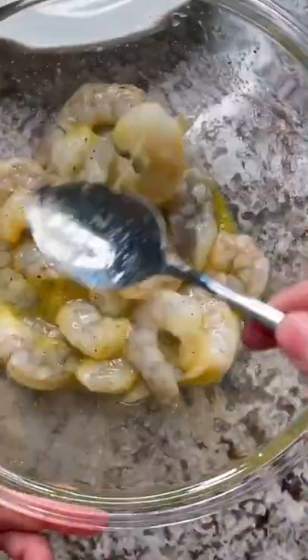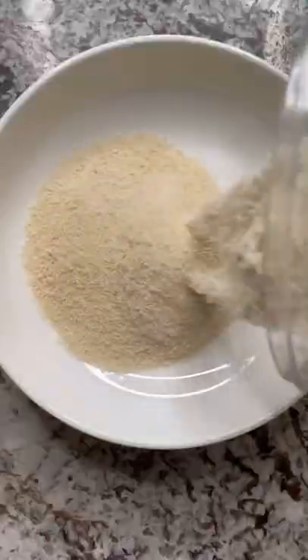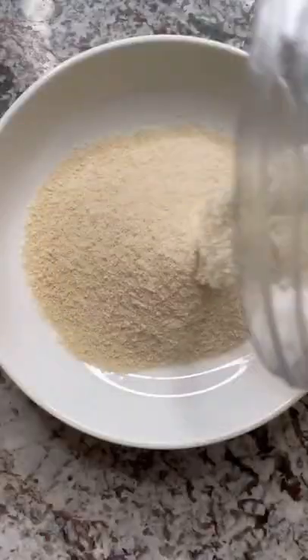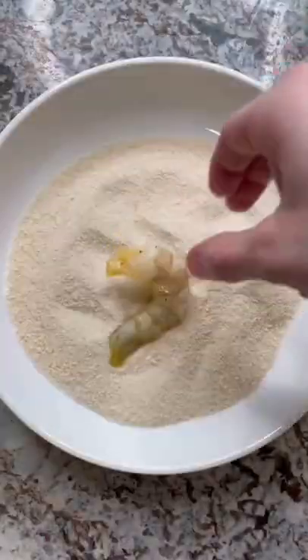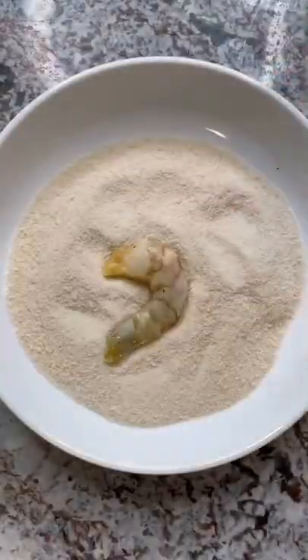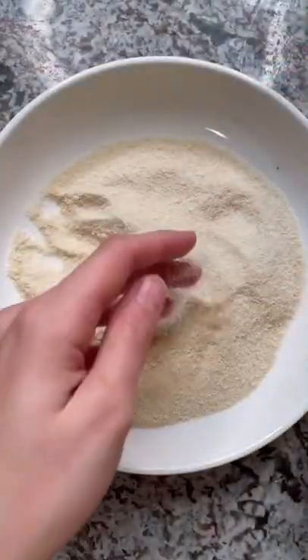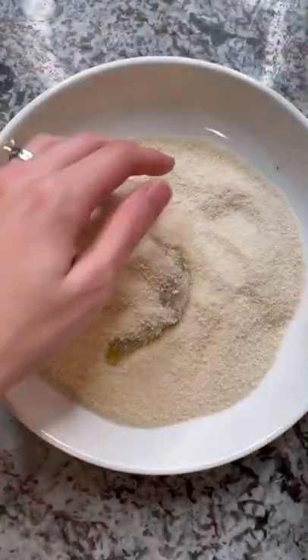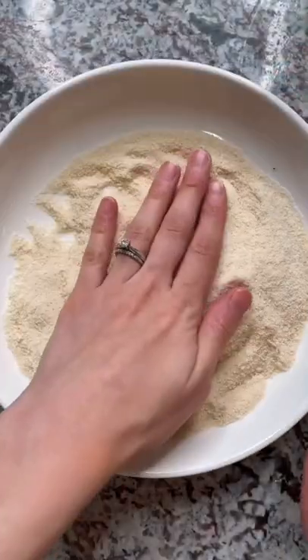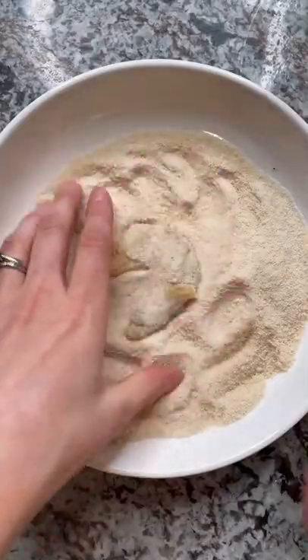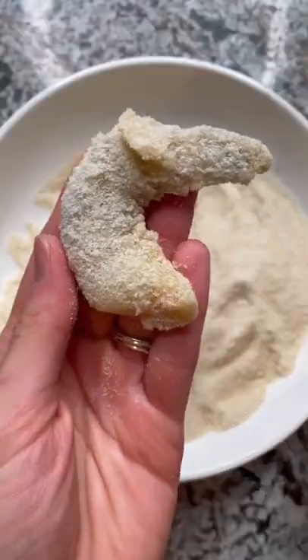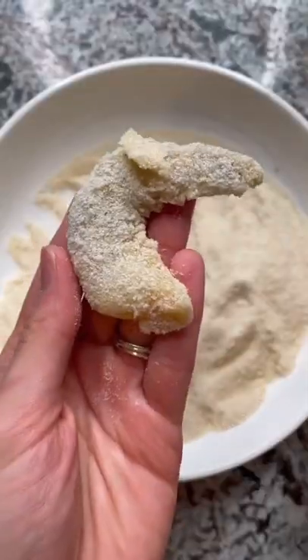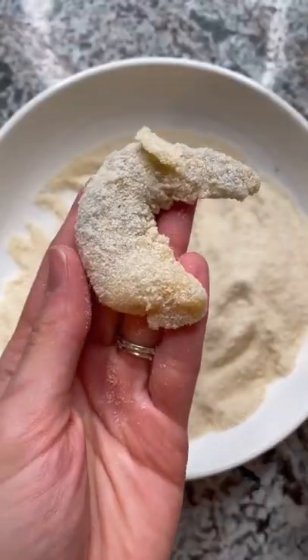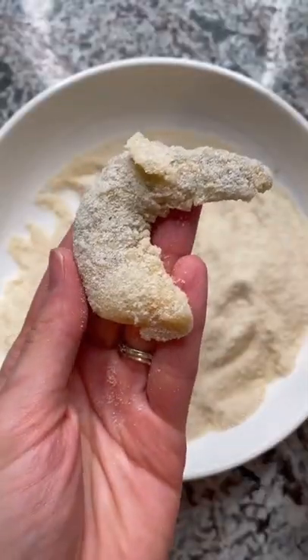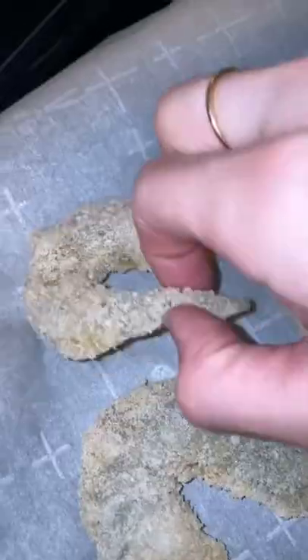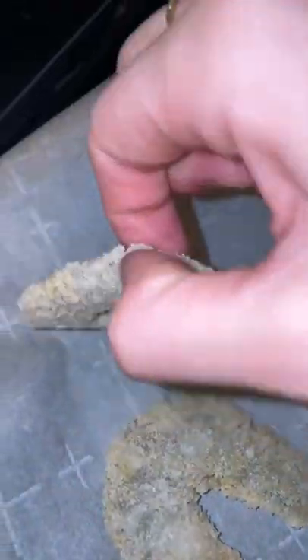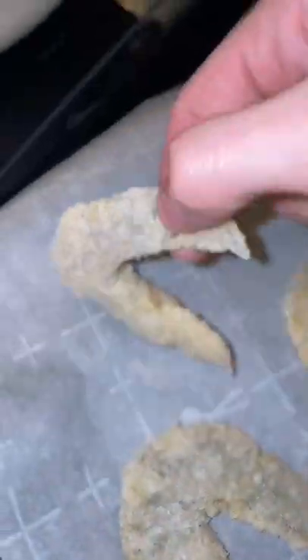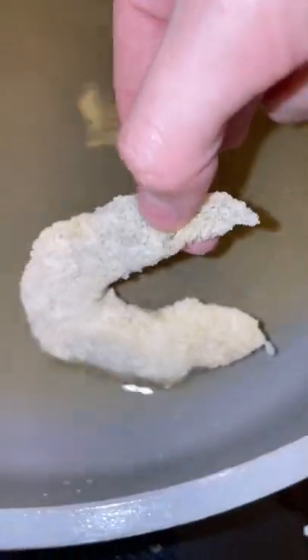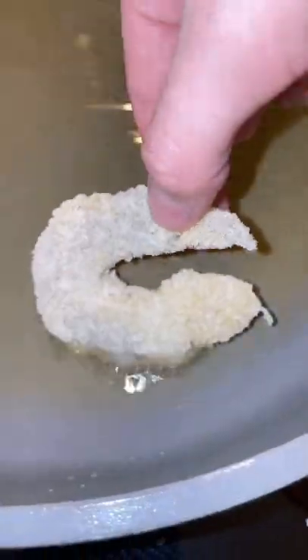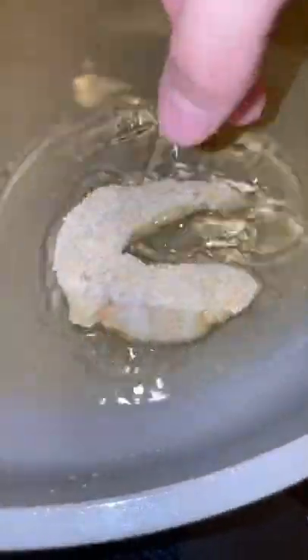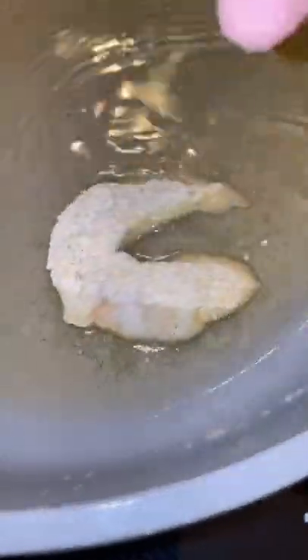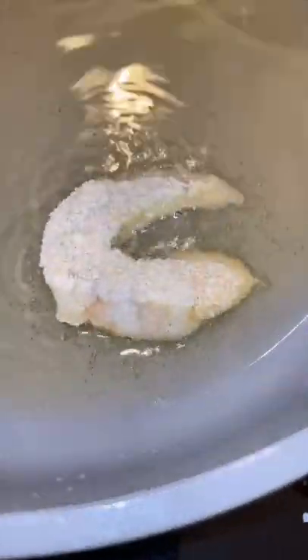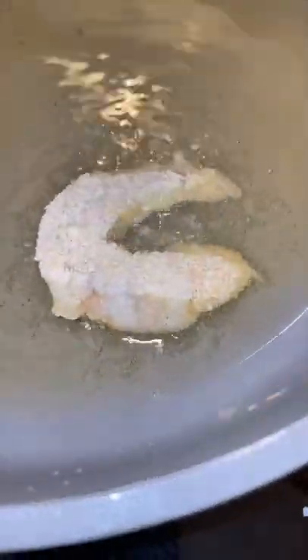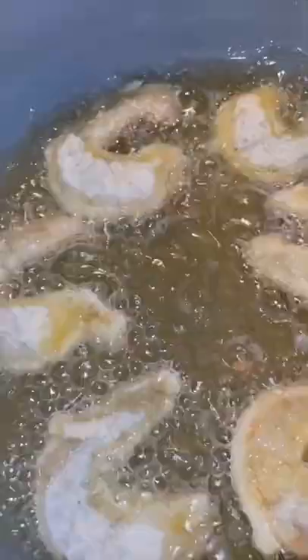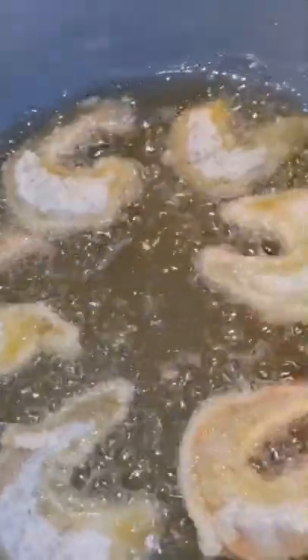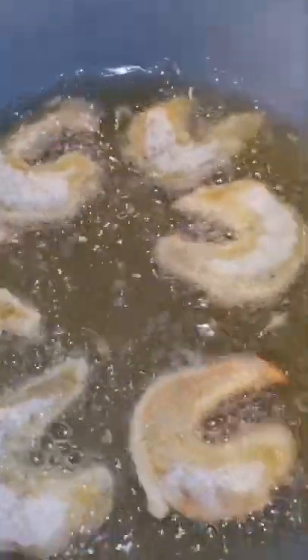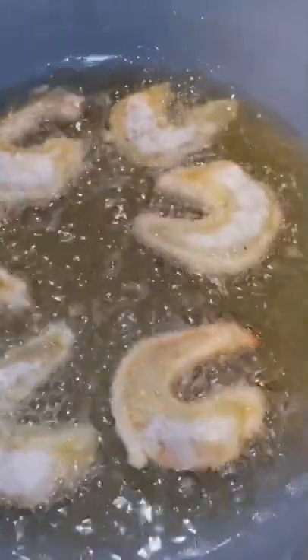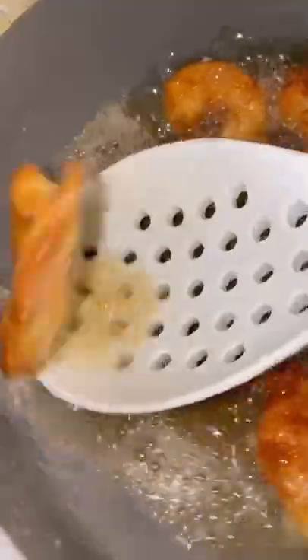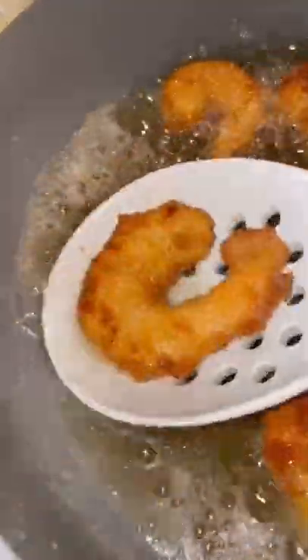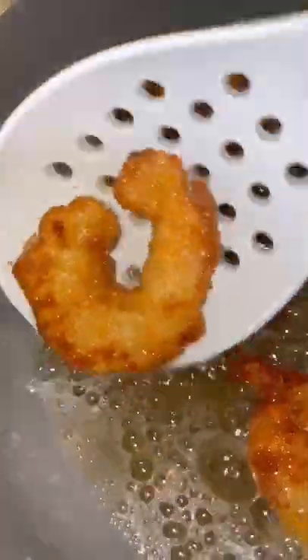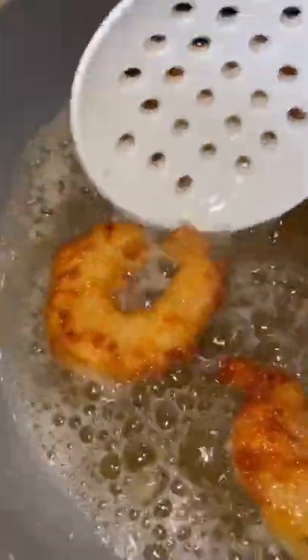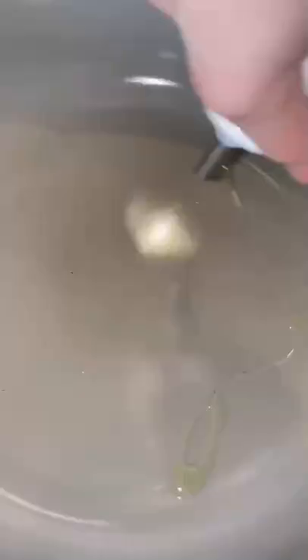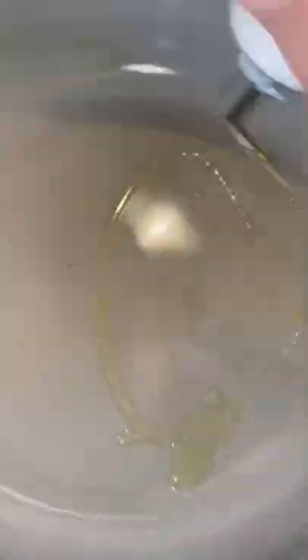Toss the shrimp around, then add it to some finely ground panko breadcrumbs — make sure you press it in. Add the shrimp to a hot pan with some oil and fry two to three minutes on each side.